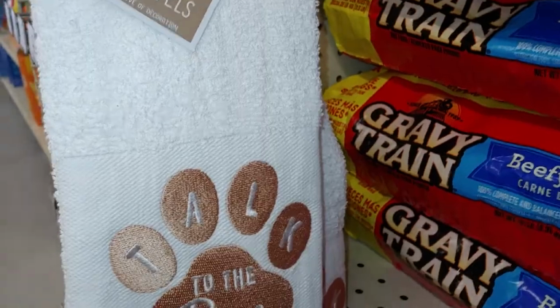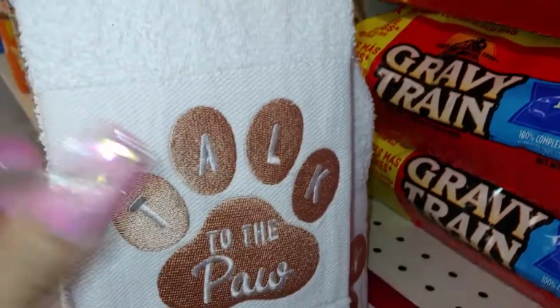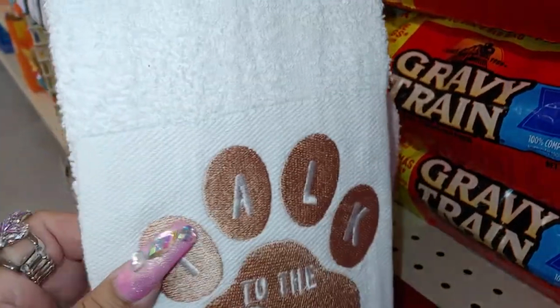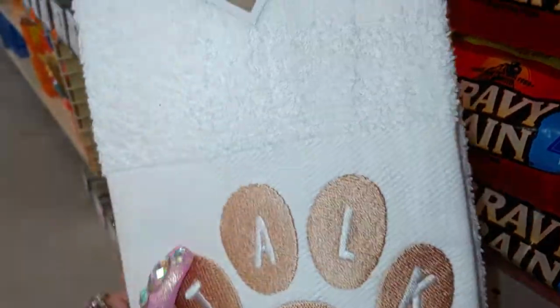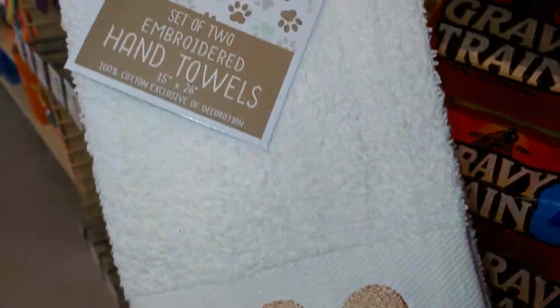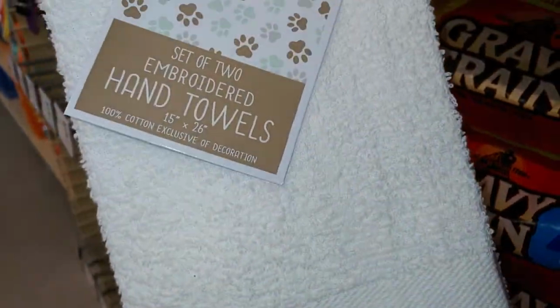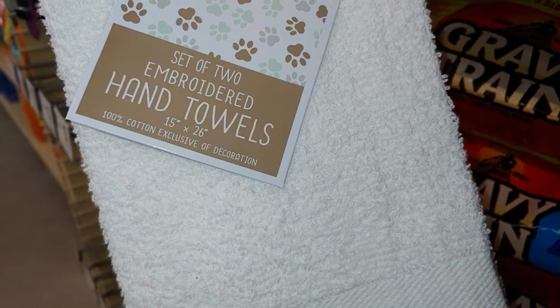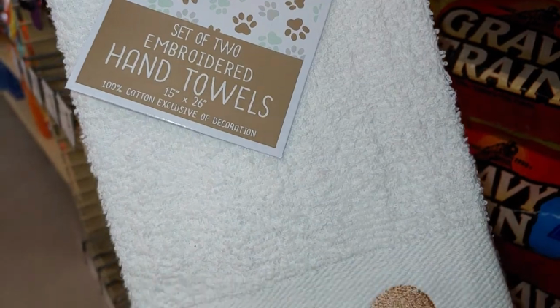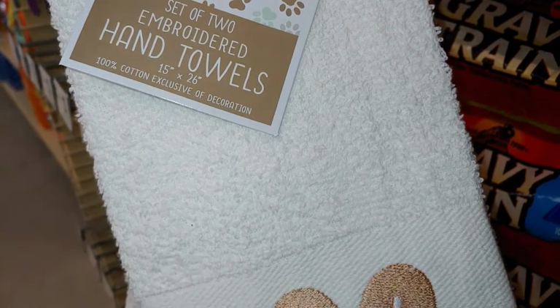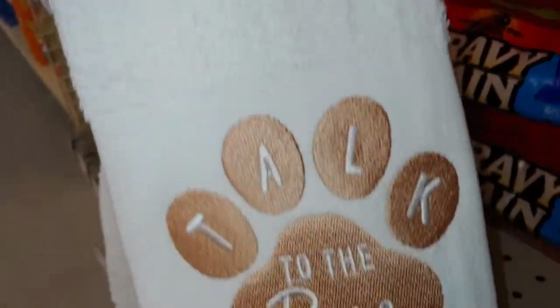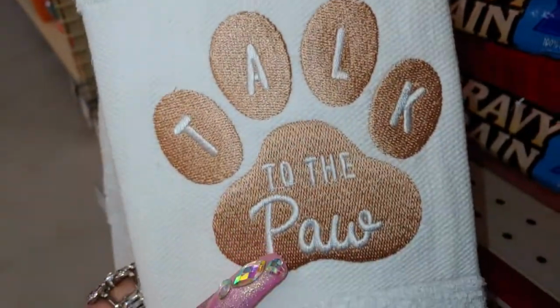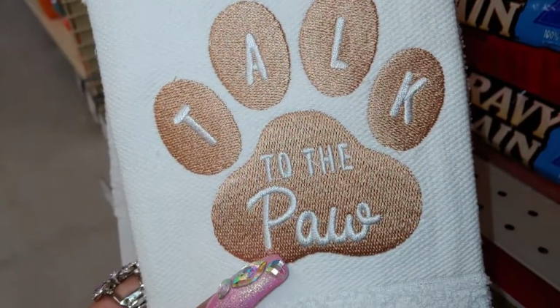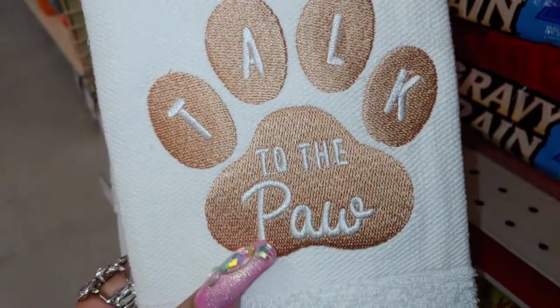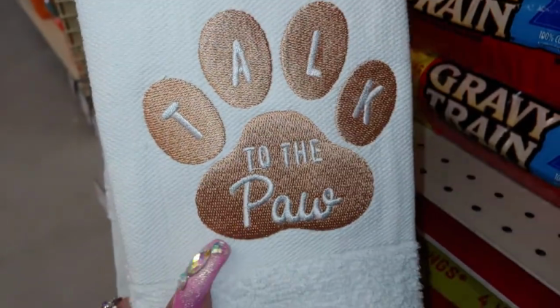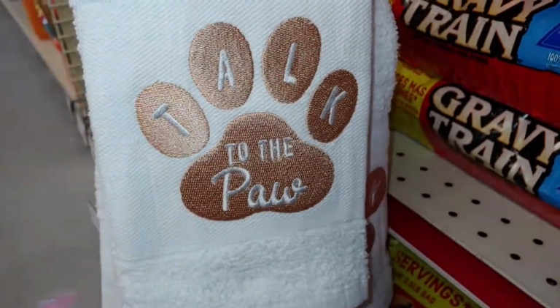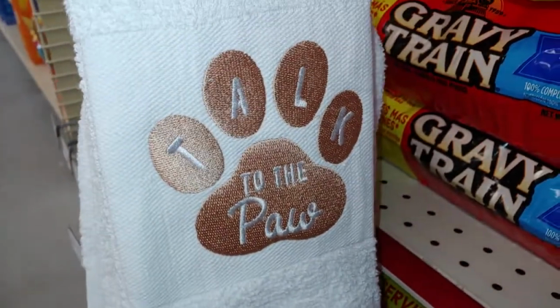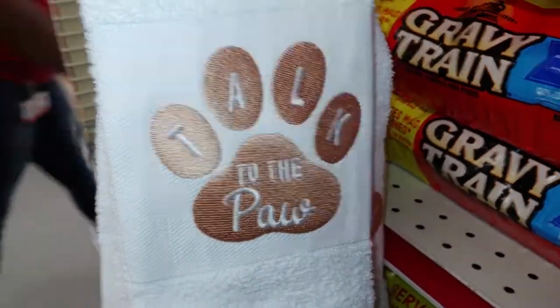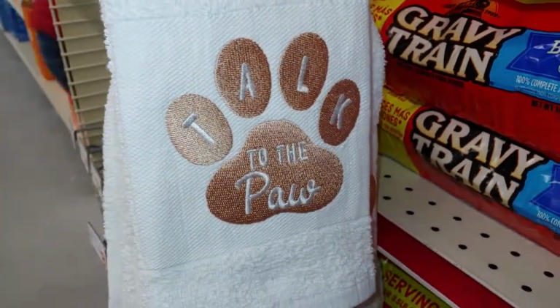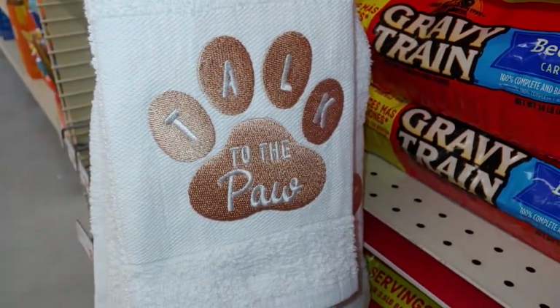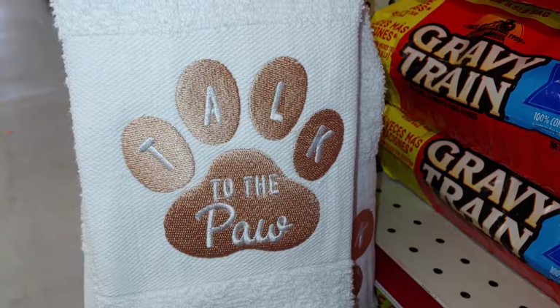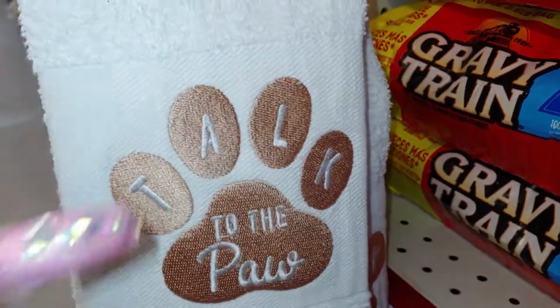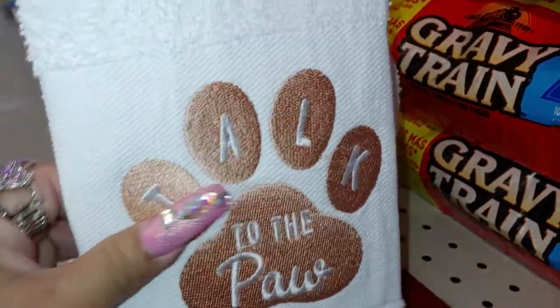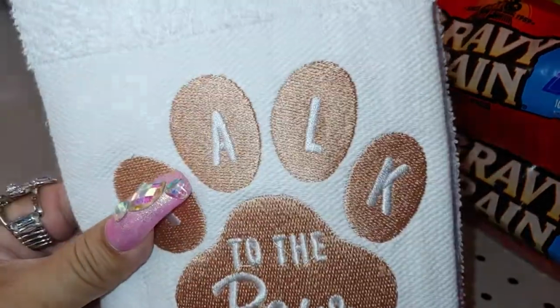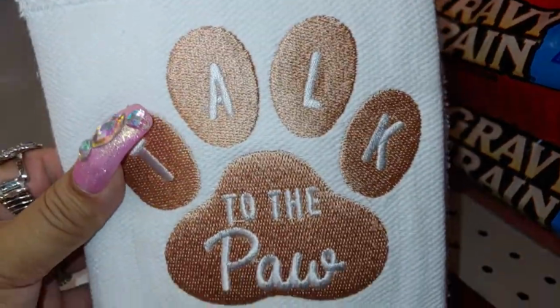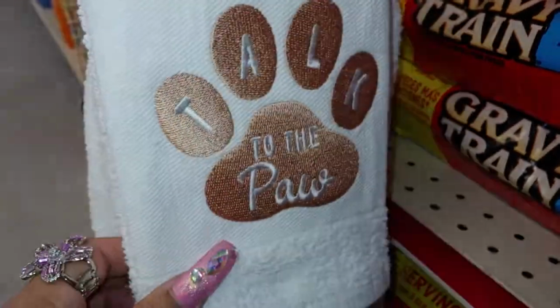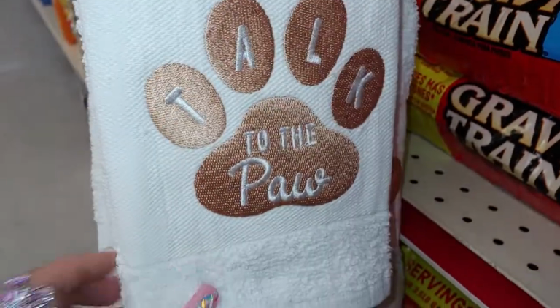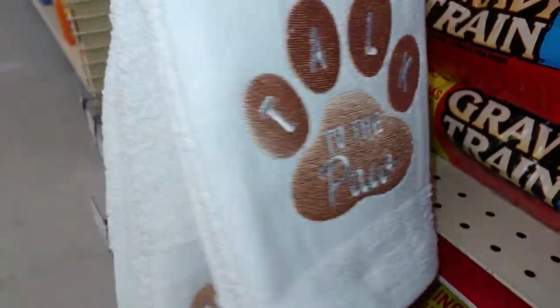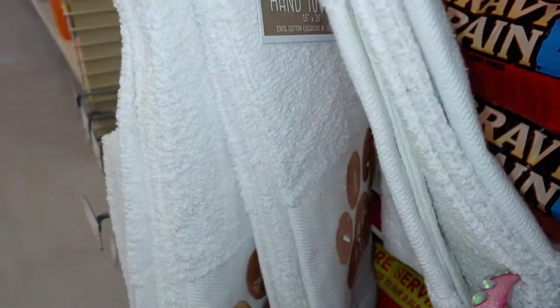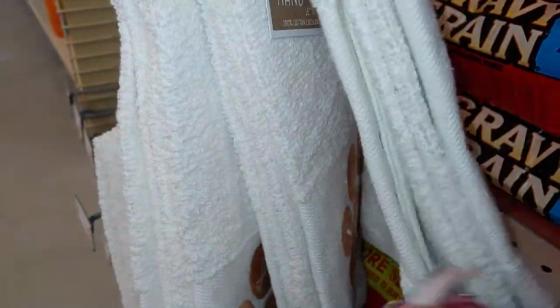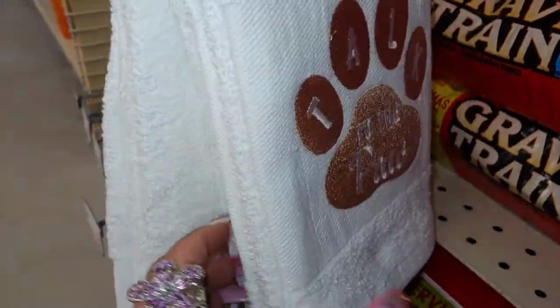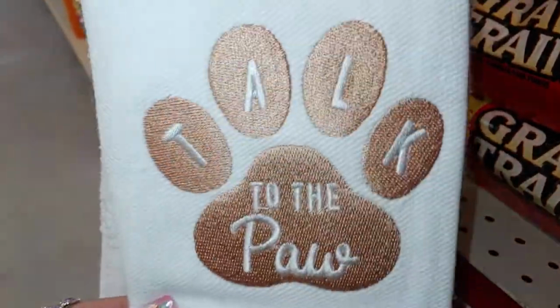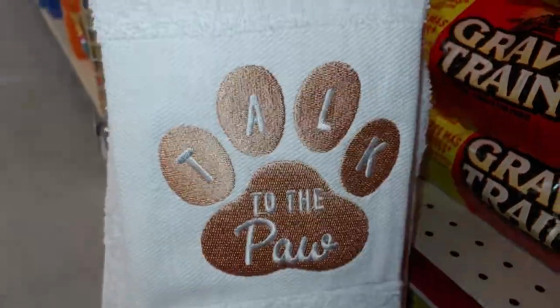That is so cute — little hand towels, set of two. It says 'Talk to the Paw,' so cute.